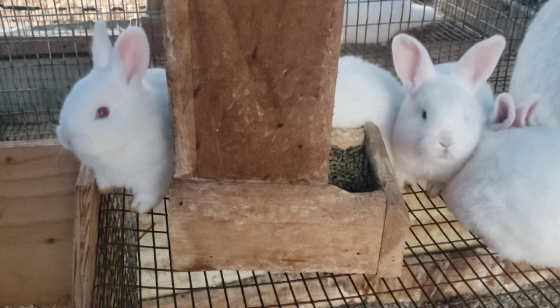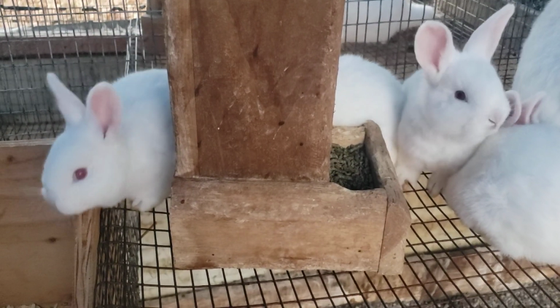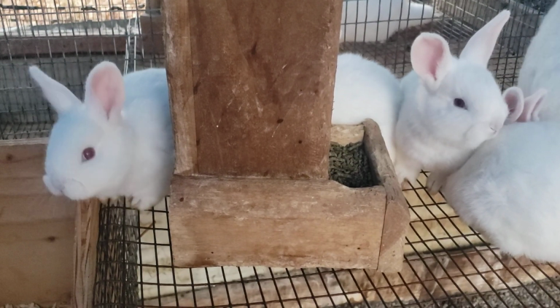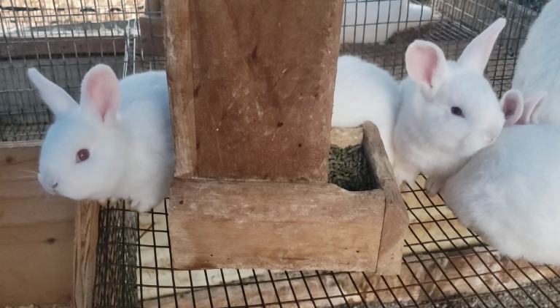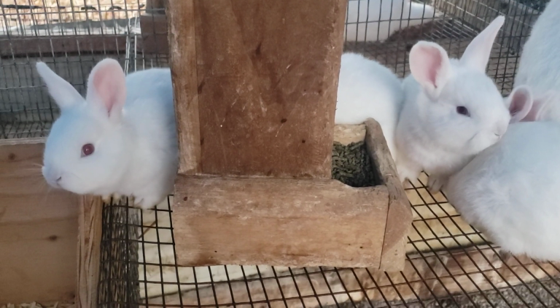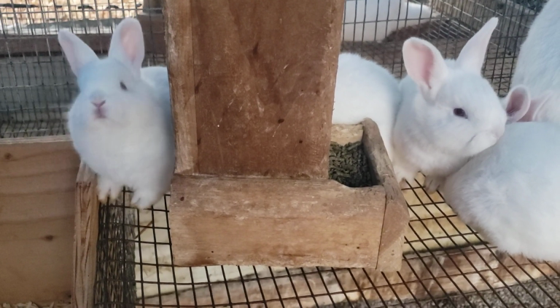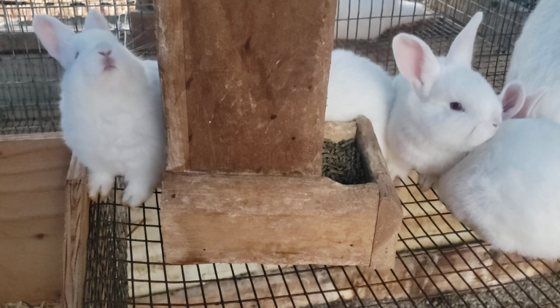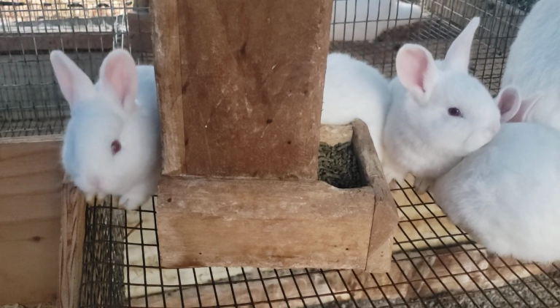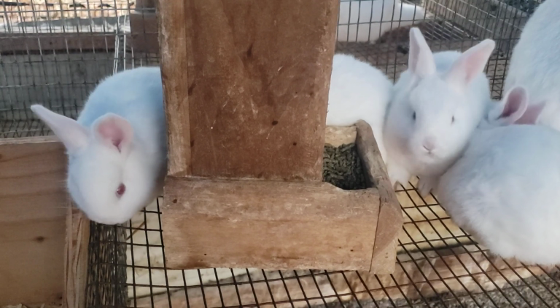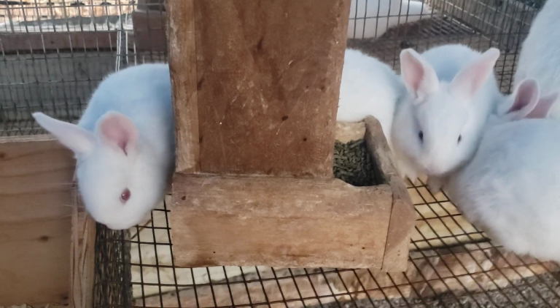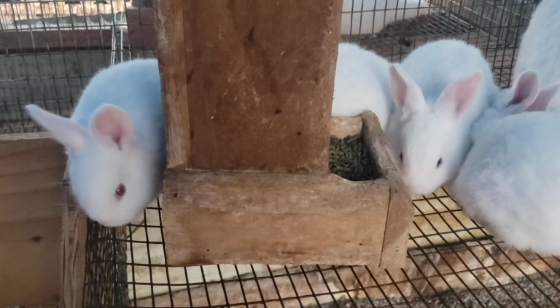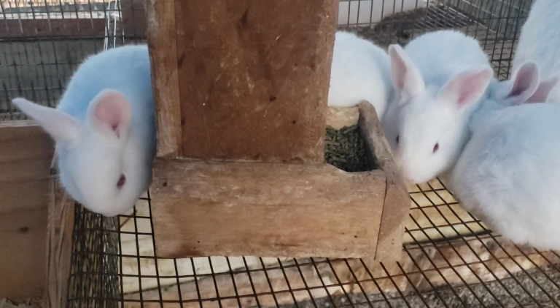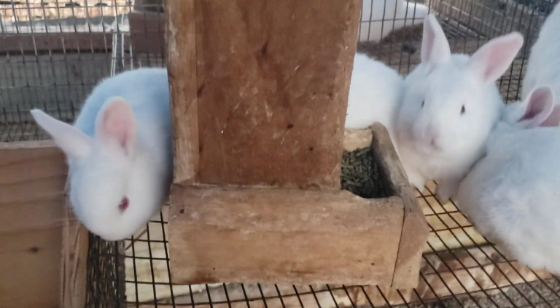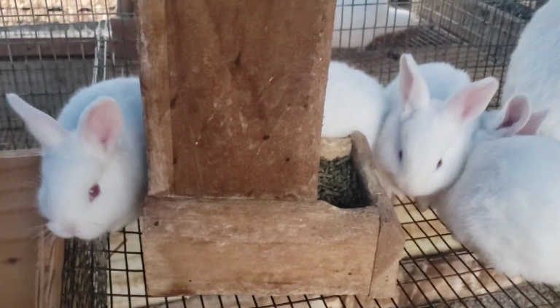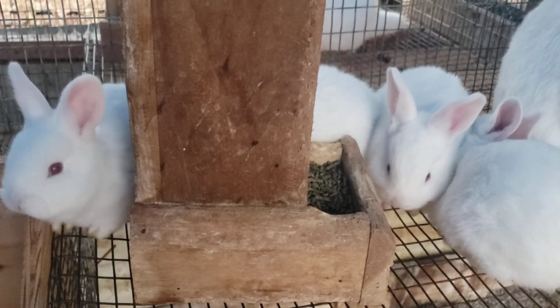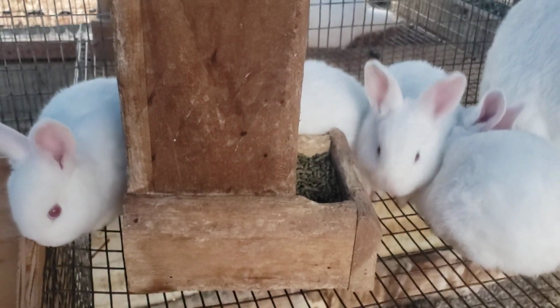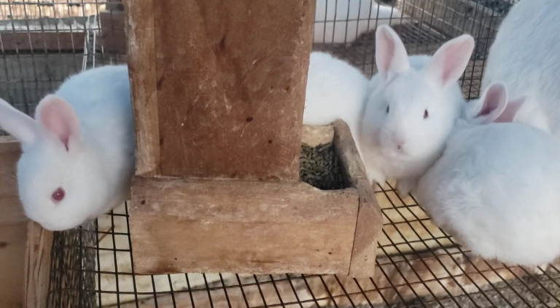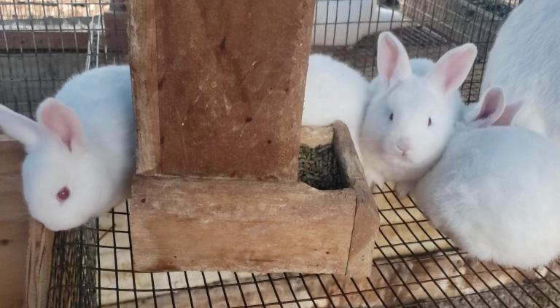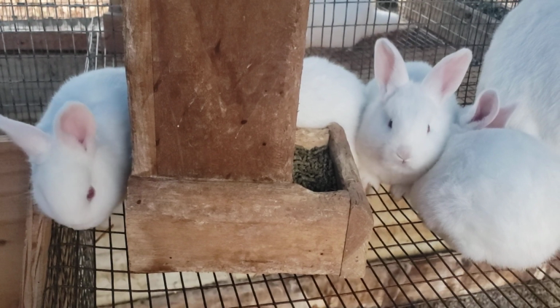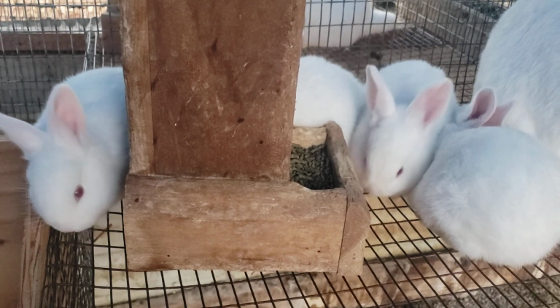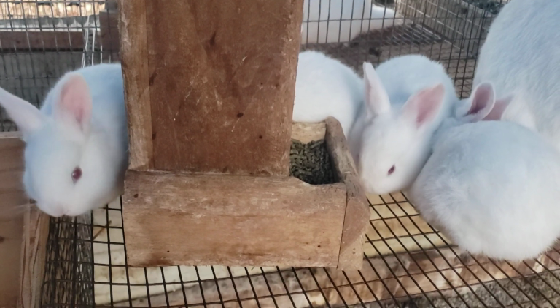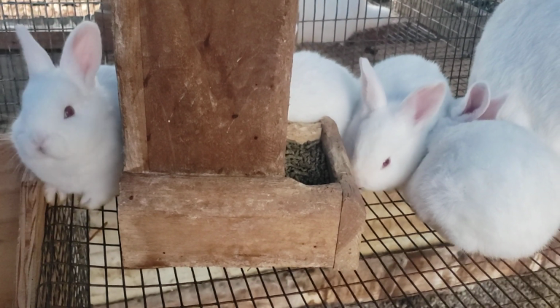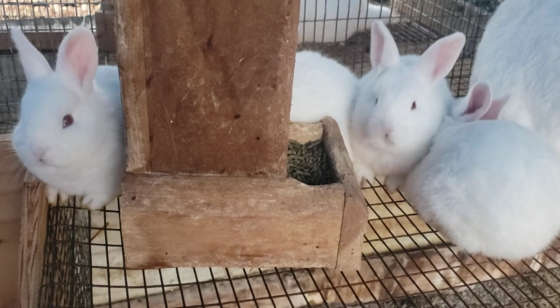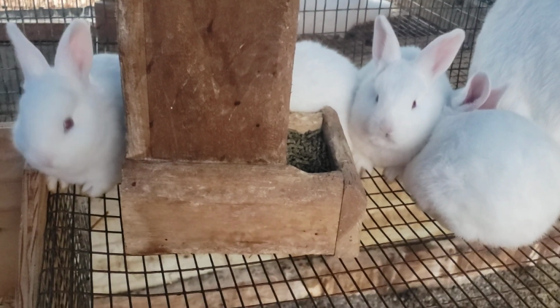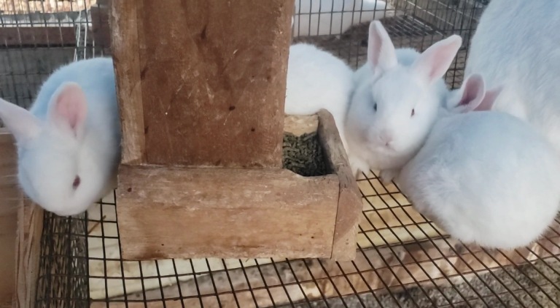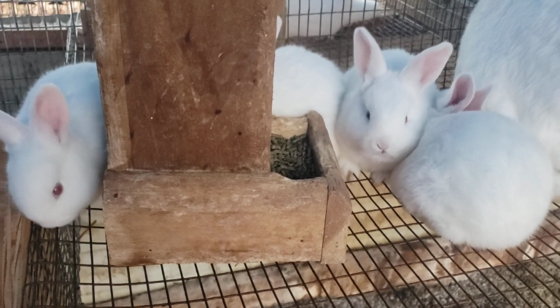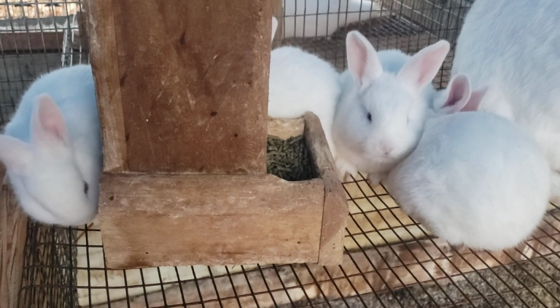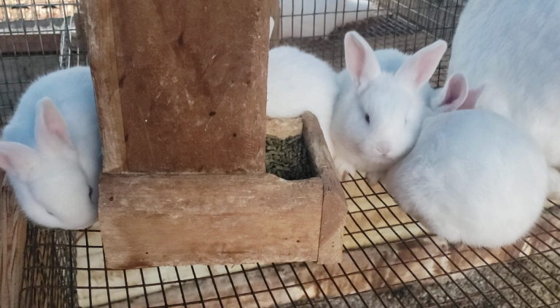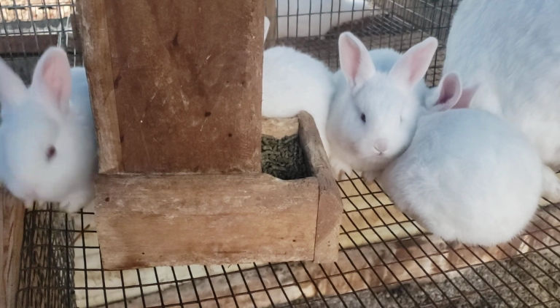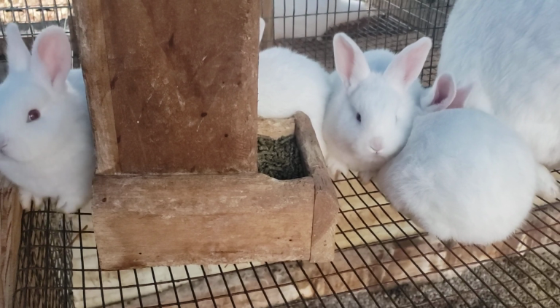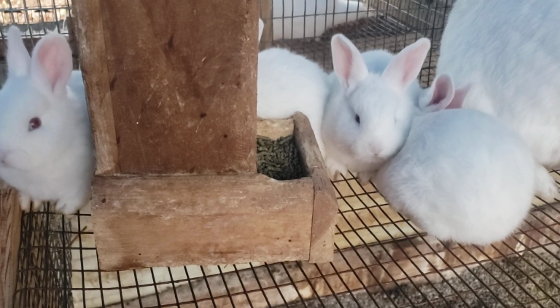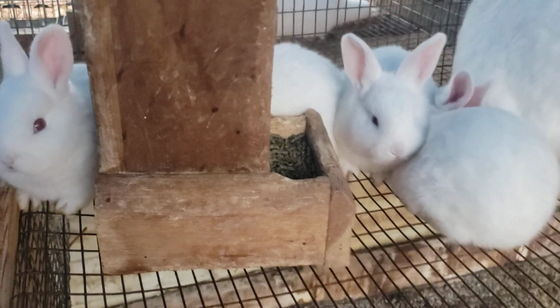We're looking at already three weeks have gone by. We'll be getting close — just about three days and they'll be four weeks old, and we'll probably be real close to weaning. We'll just see how things go; normally it's around four weeks for them, so we'll be back with y'all as soon as they're weaned.